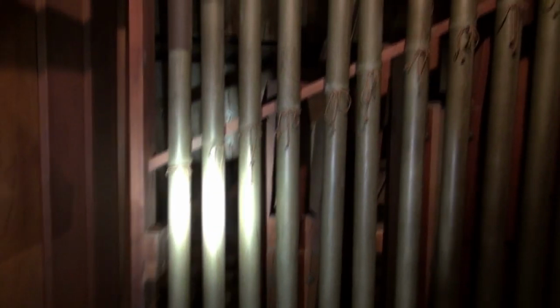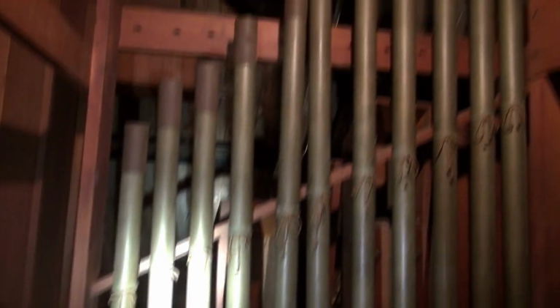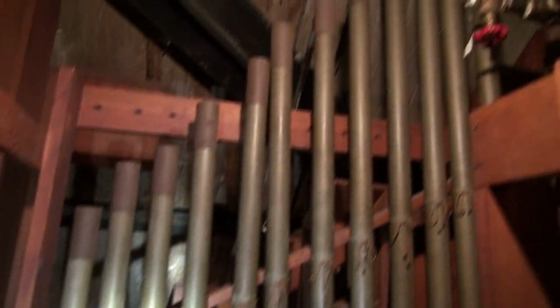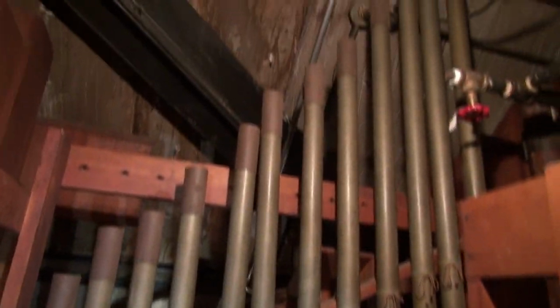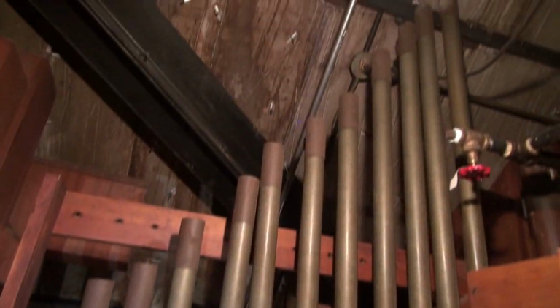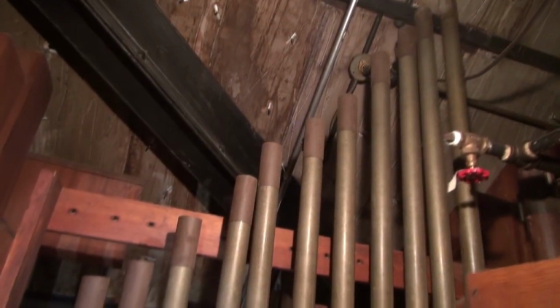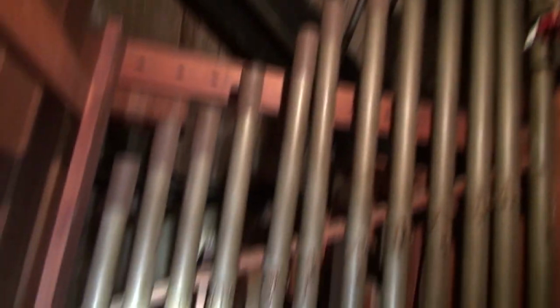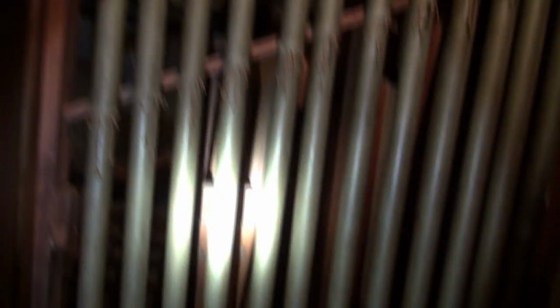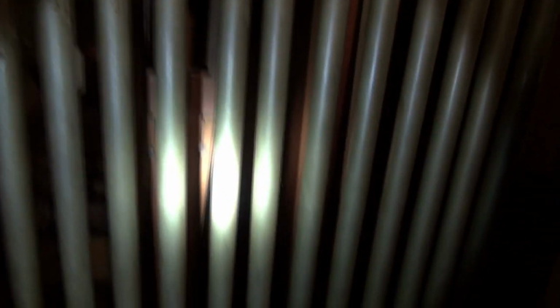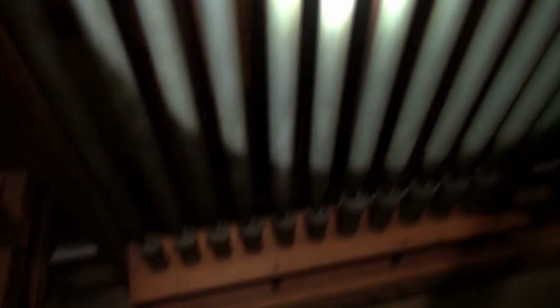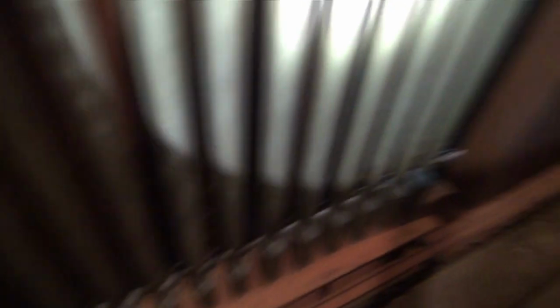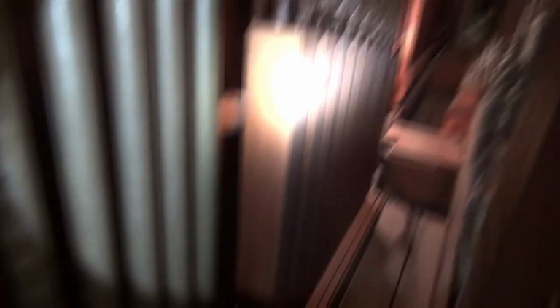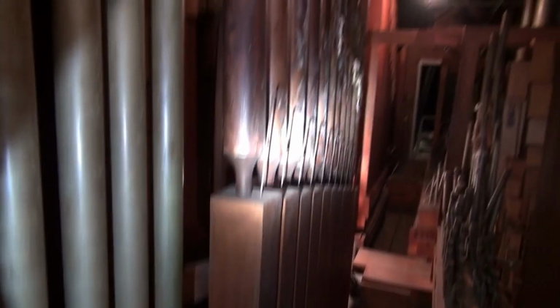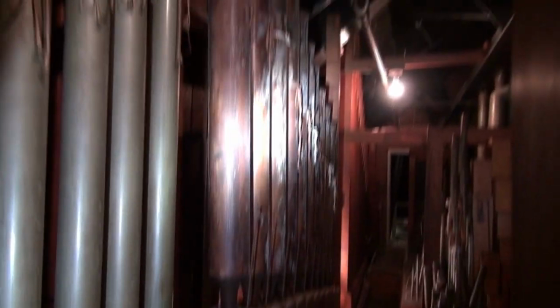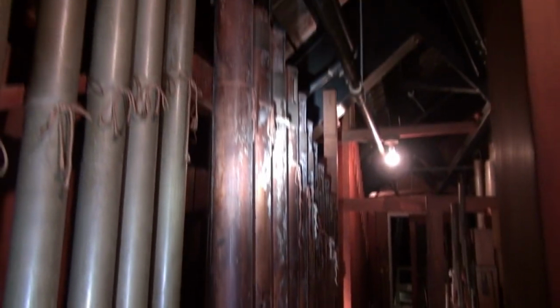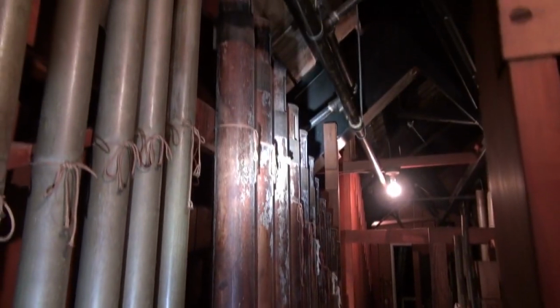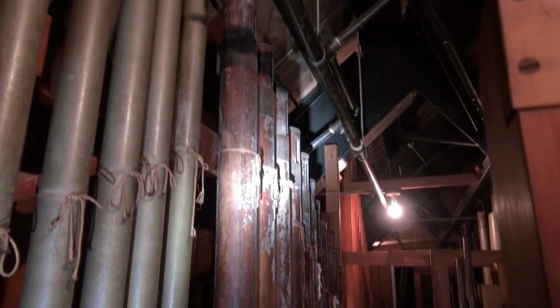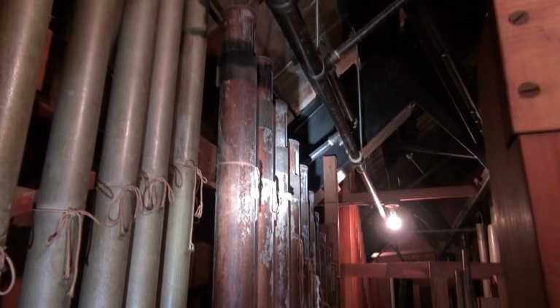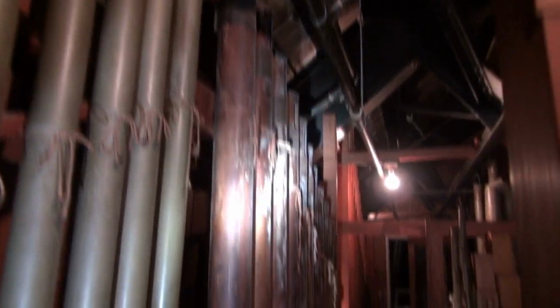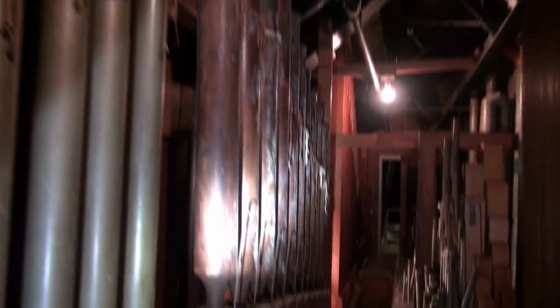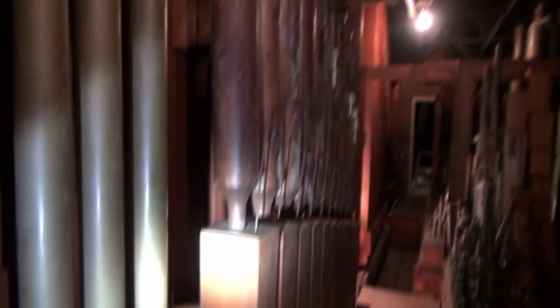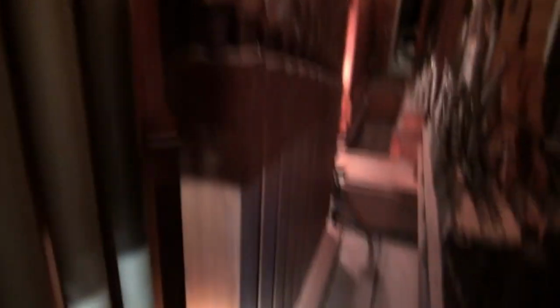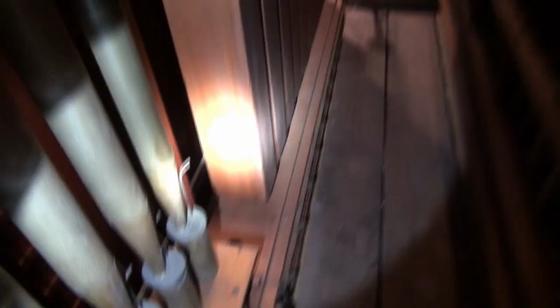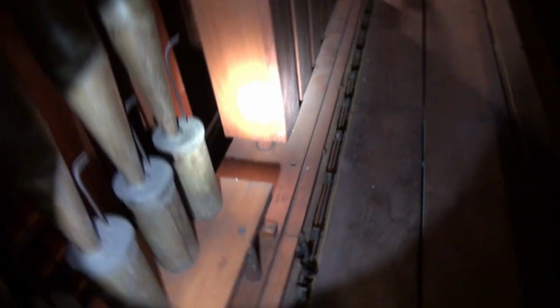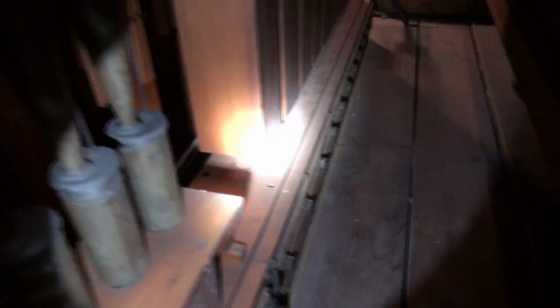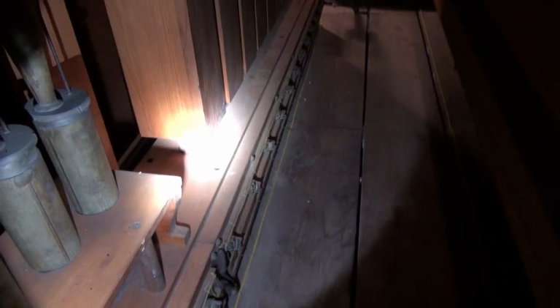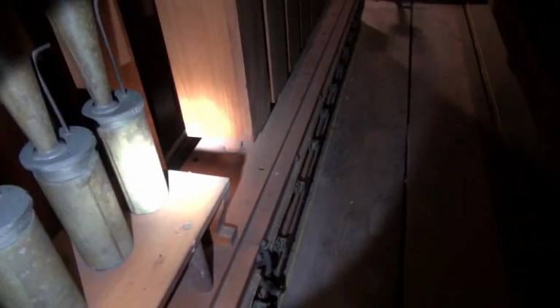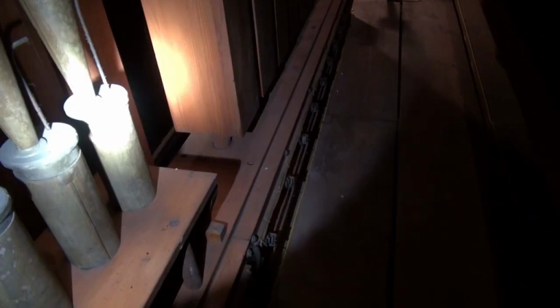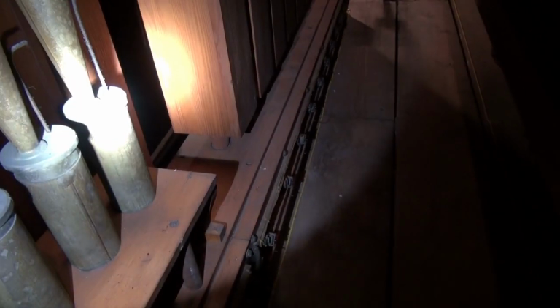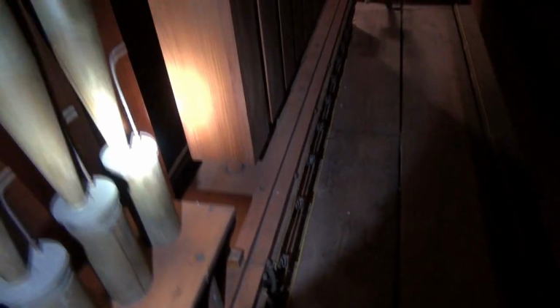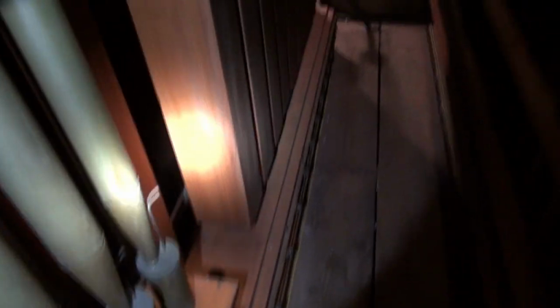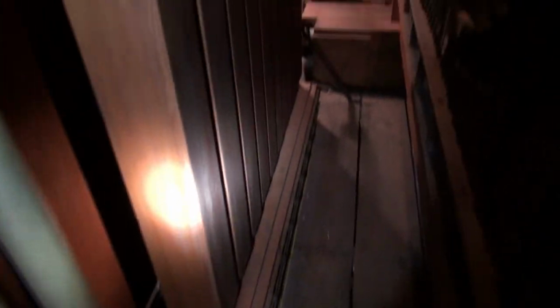This is the 16-foot octave of the Chalumeau clarinet kind of deal. And here is the 16-foot octave of that bassoon. As you can see, the pipes fit directly into the toe board.